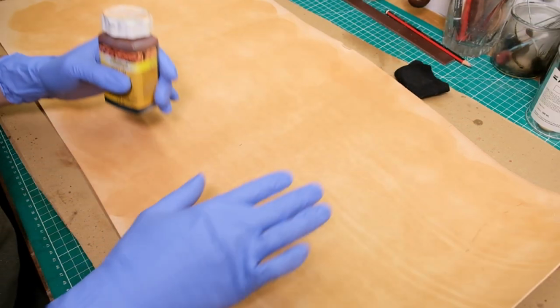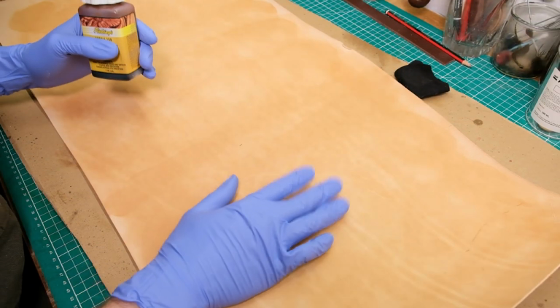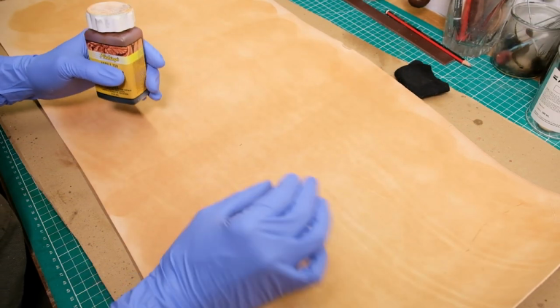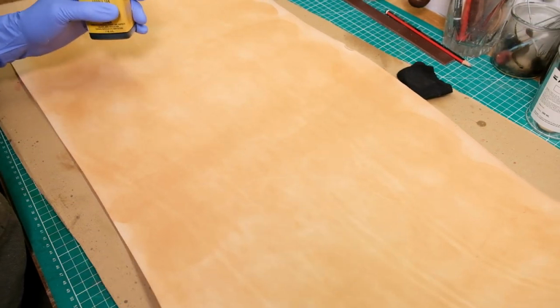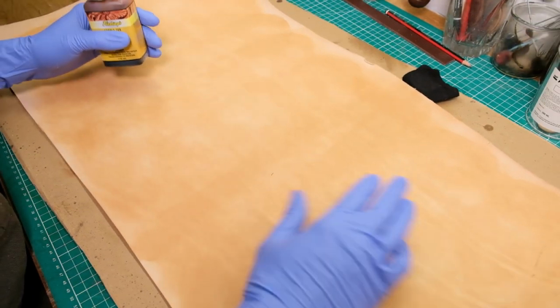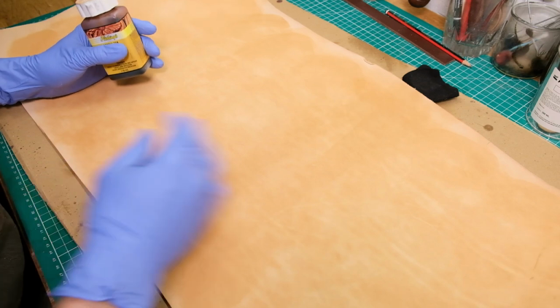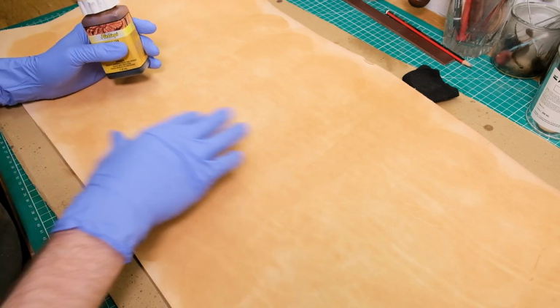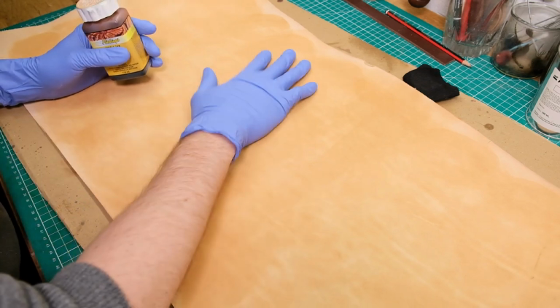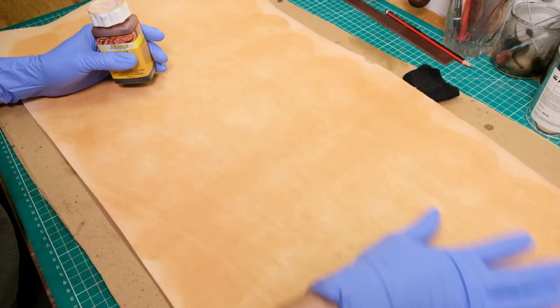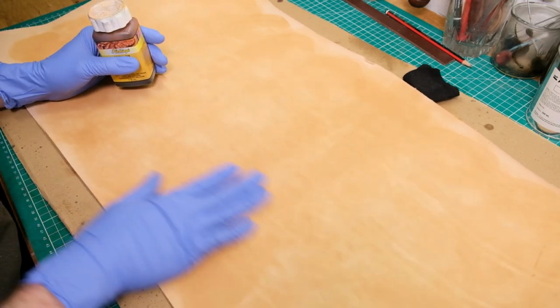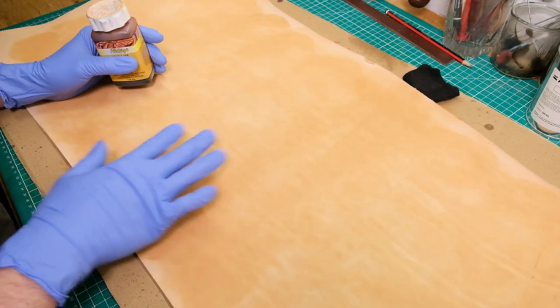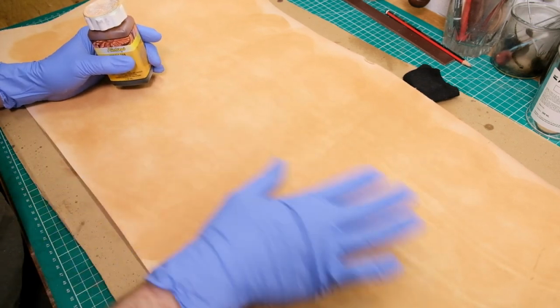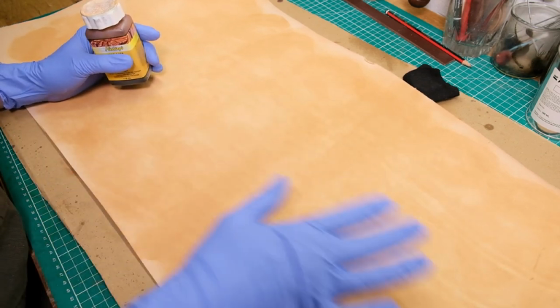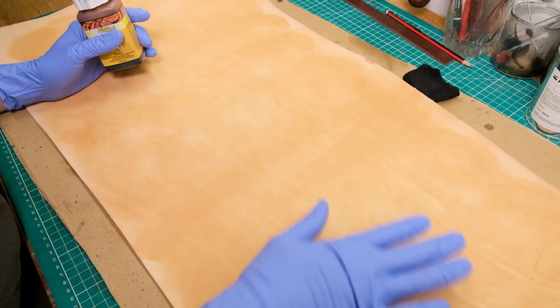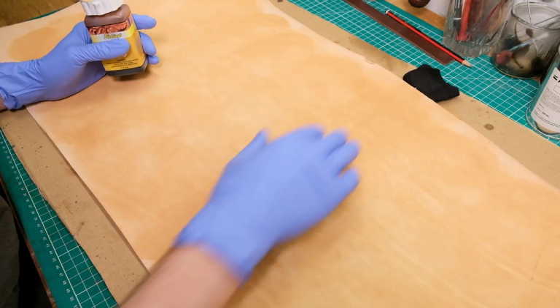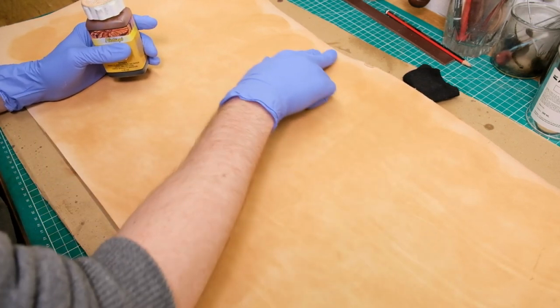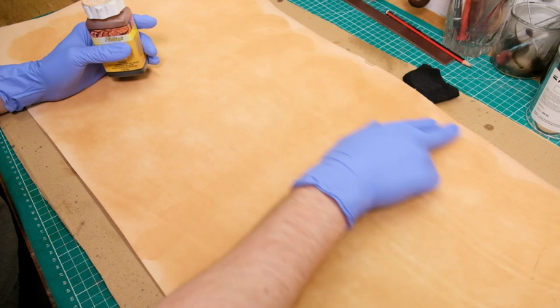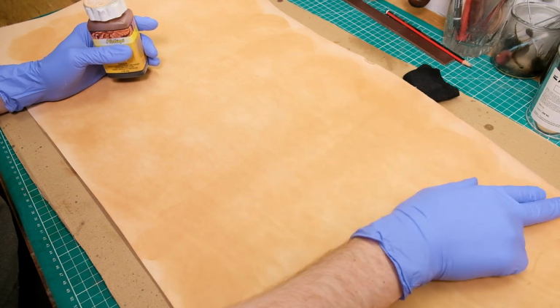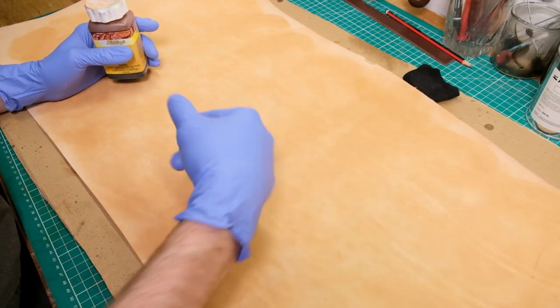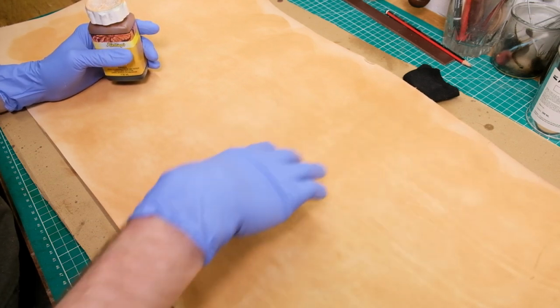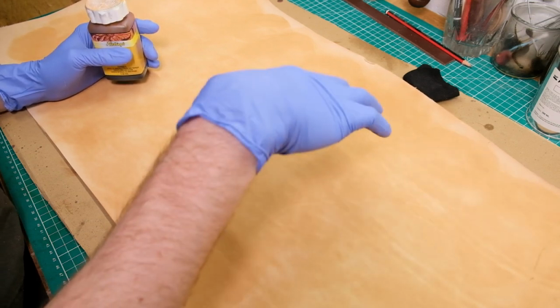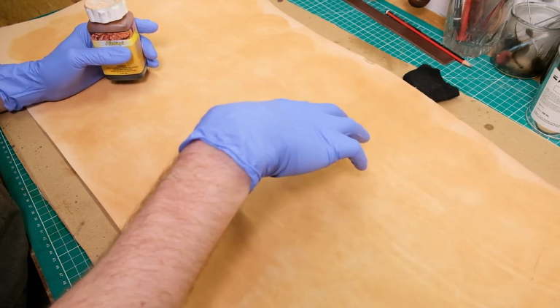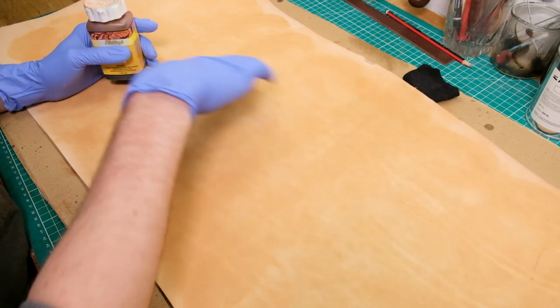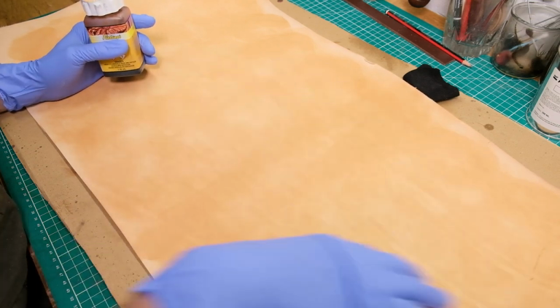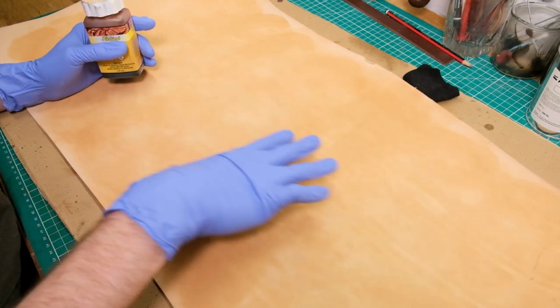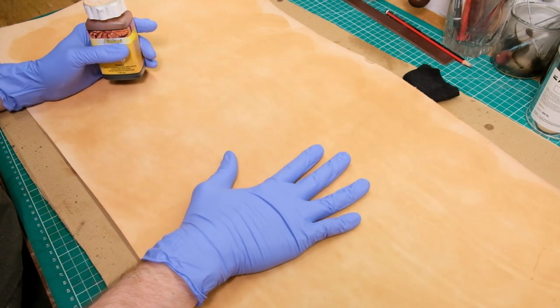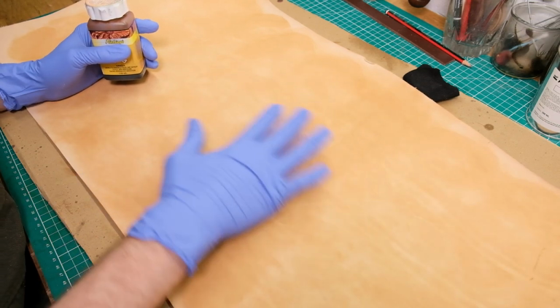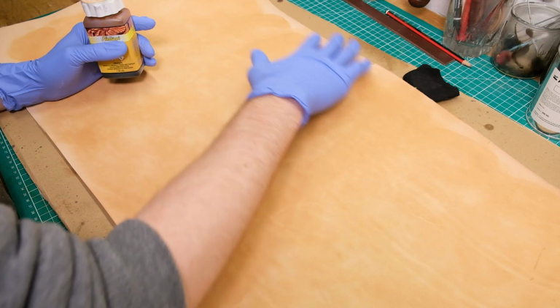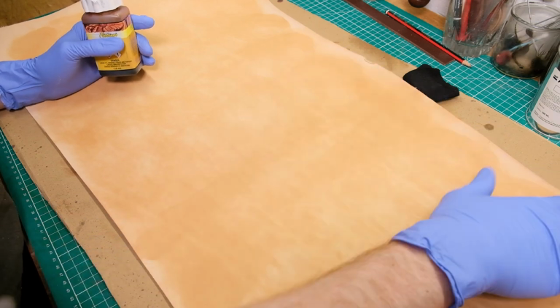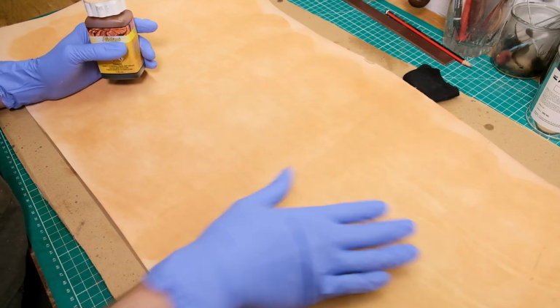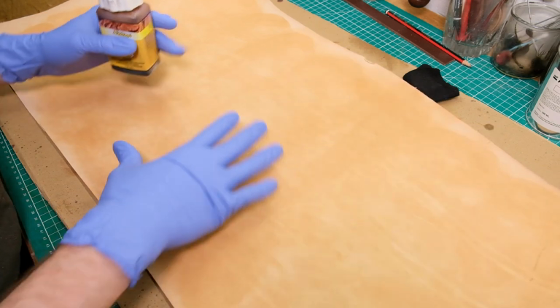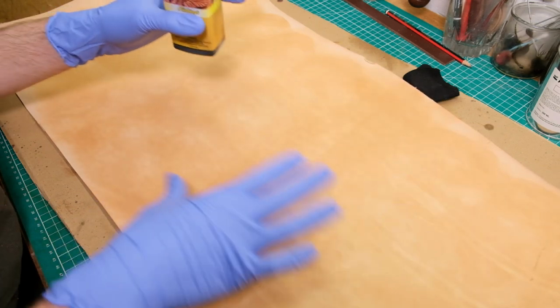Don't worry if it's not absolutely perfect at this point — the important part is just to get it well covered. You don't have to worry too much about the very edges since we'll be cutting slightly smaller than the actual piece, but do make sure you get most of it to give yourself as much leeway as possible.